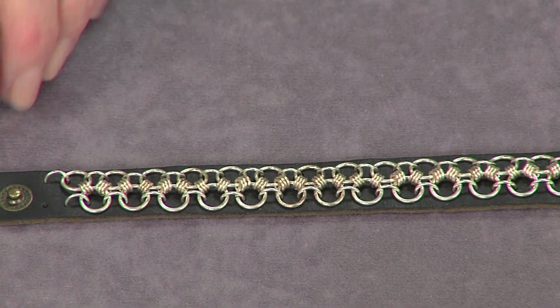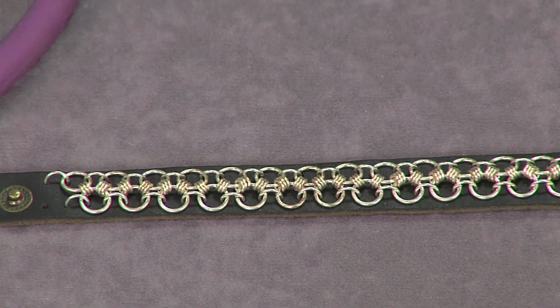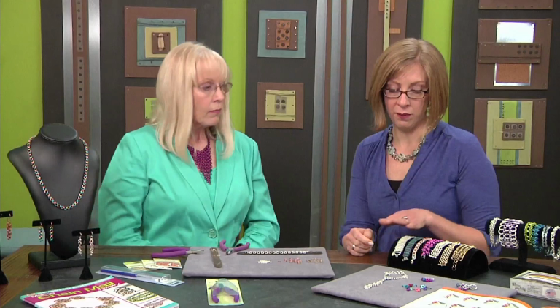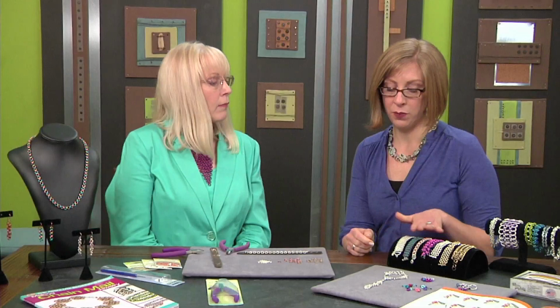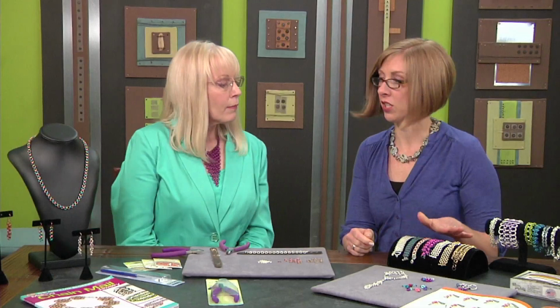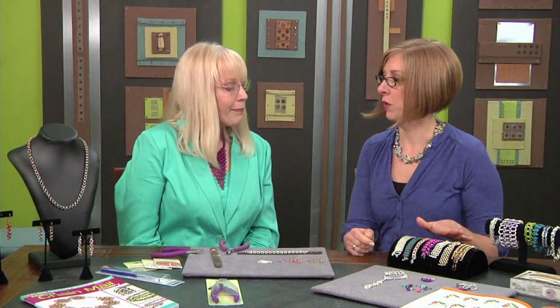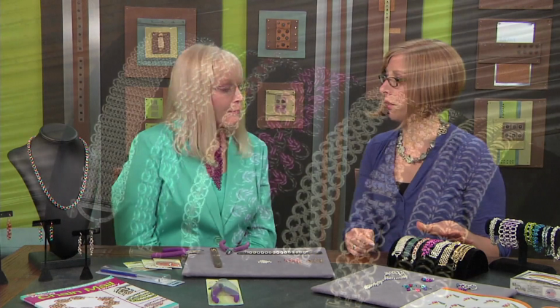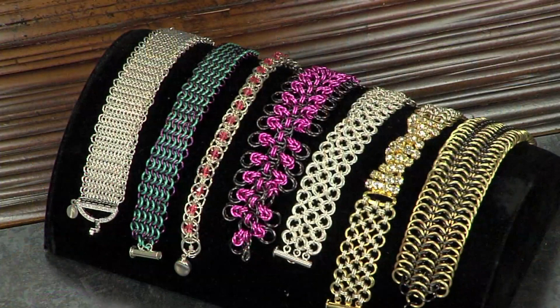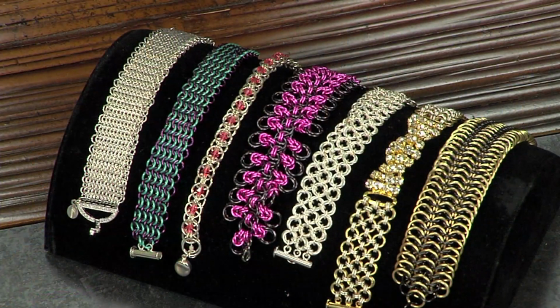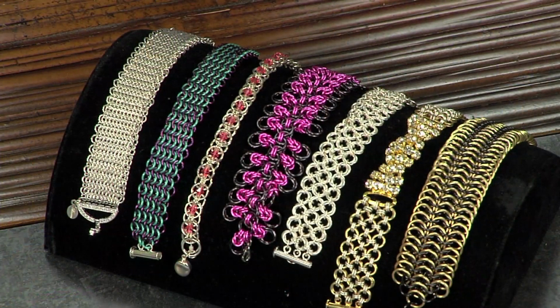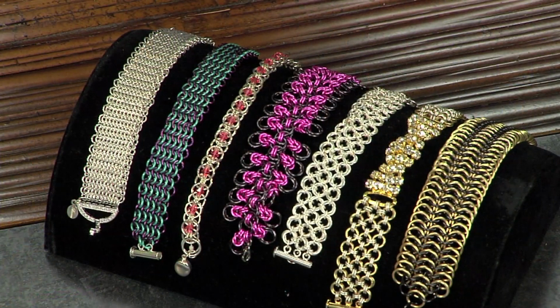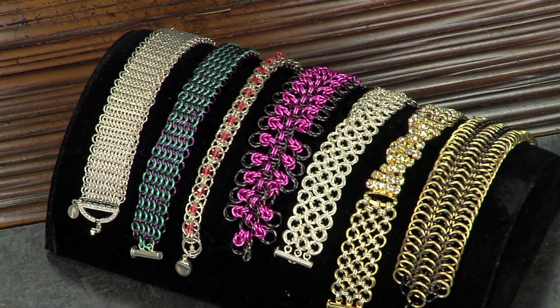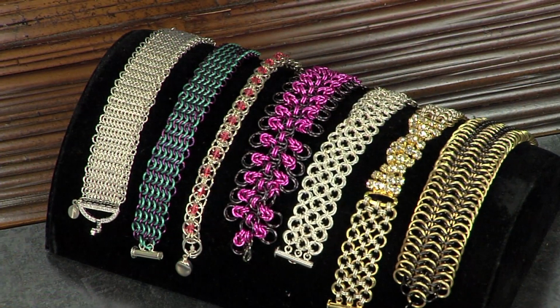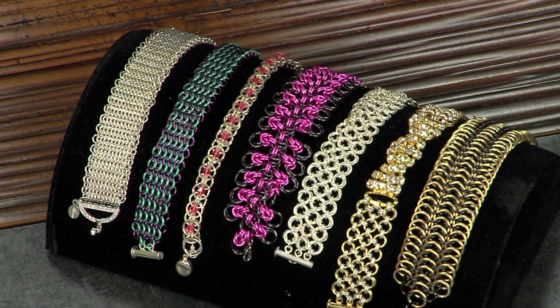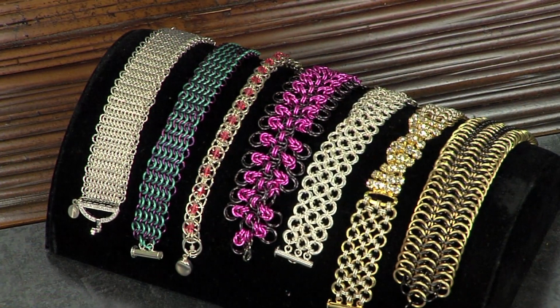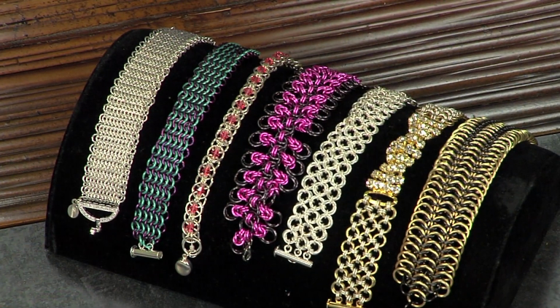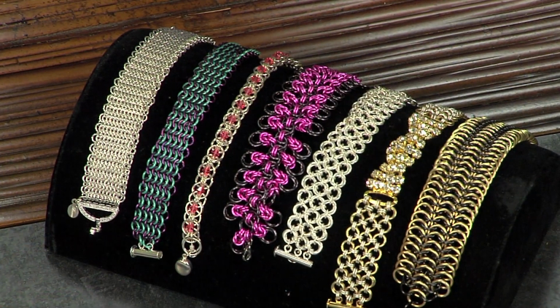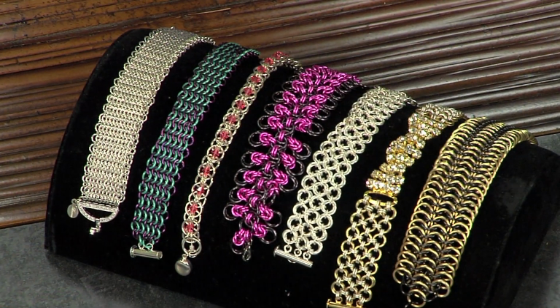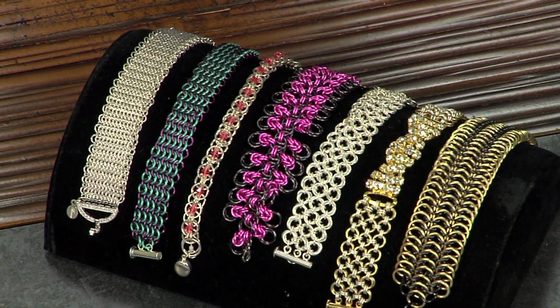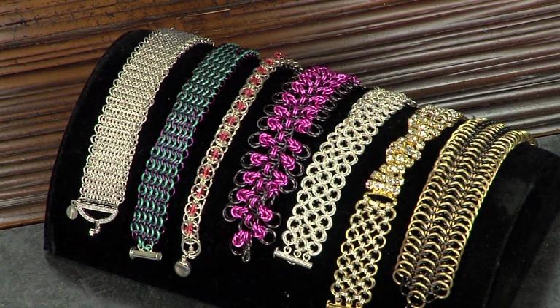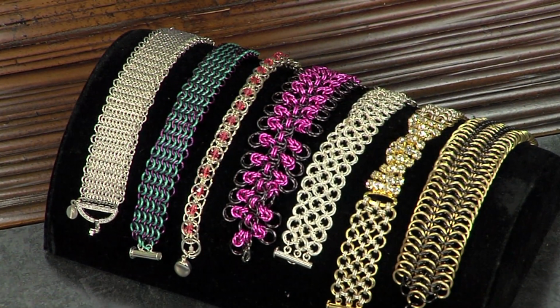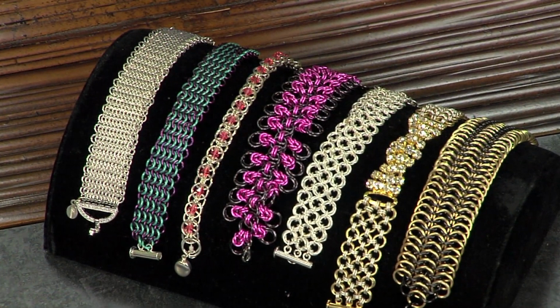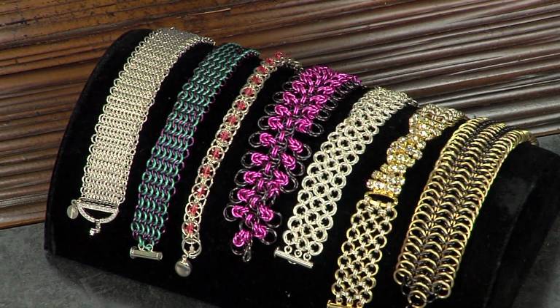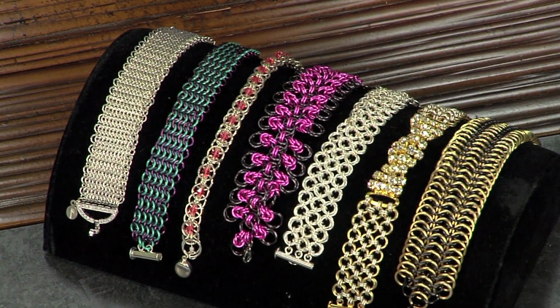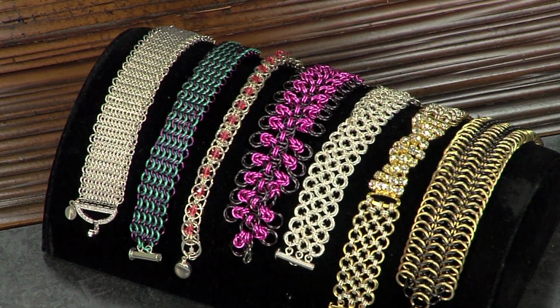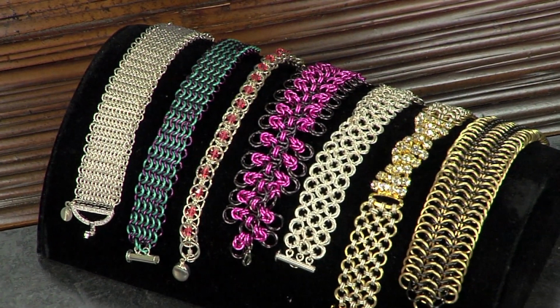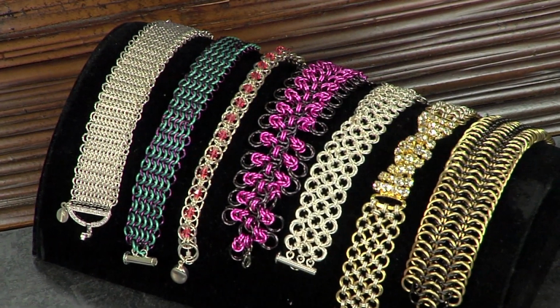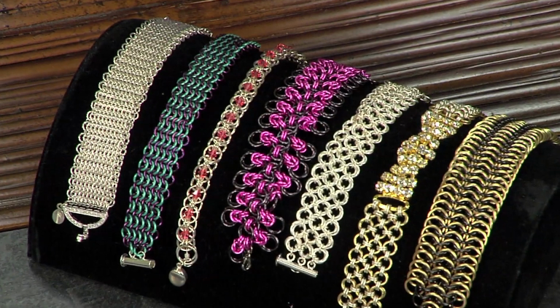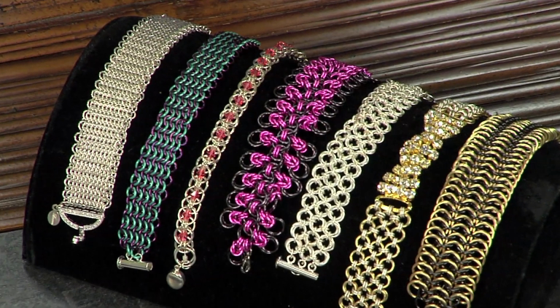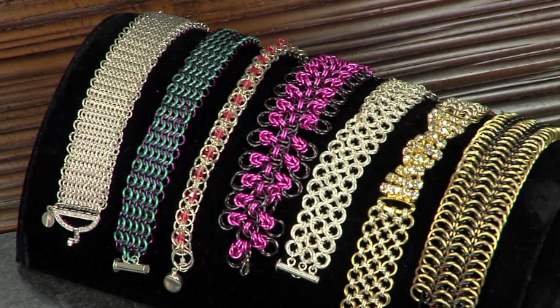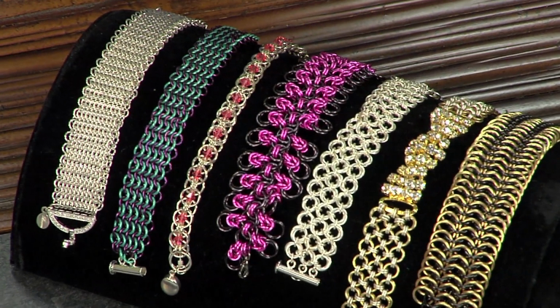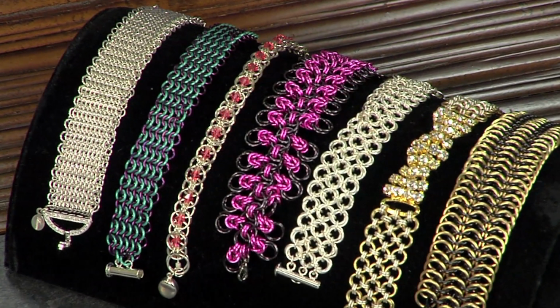Let's take a look at some of these projects from your book. This has basic patterns in the beginning, and then you build into the projects. These are beautiful.